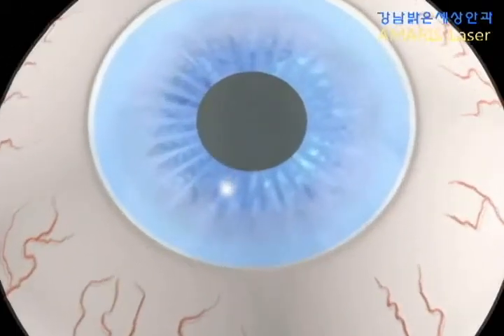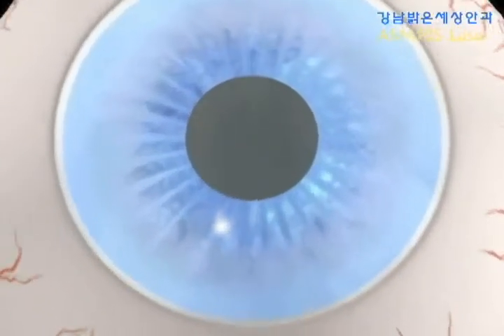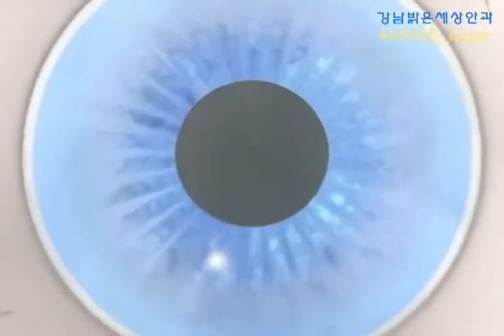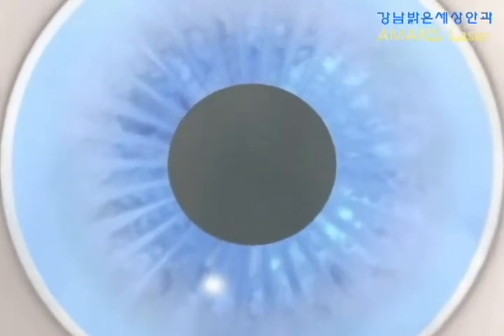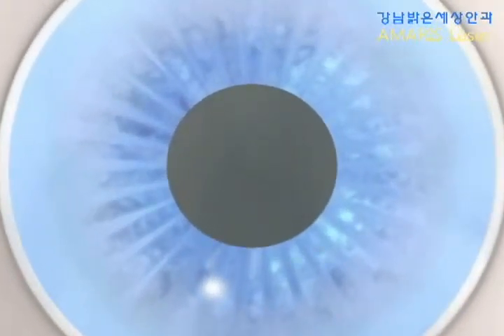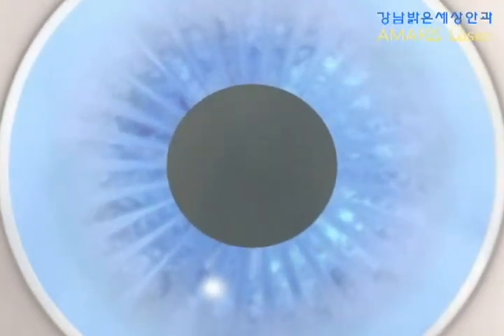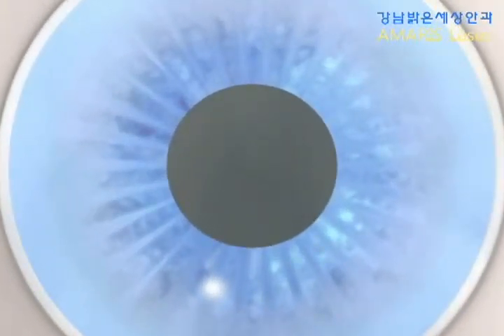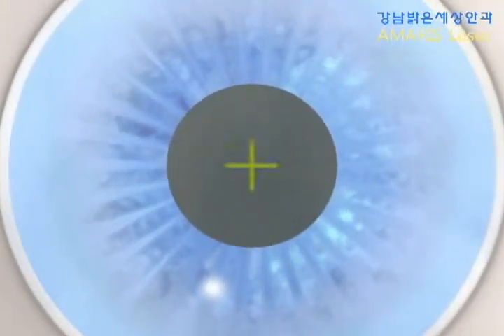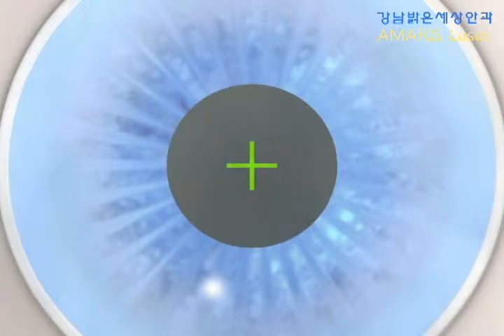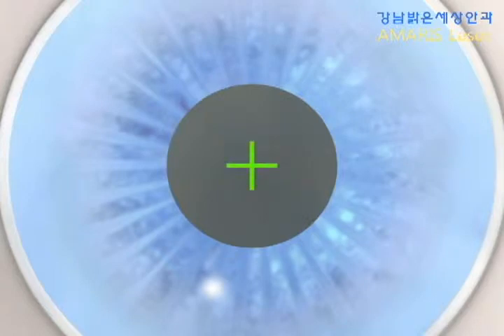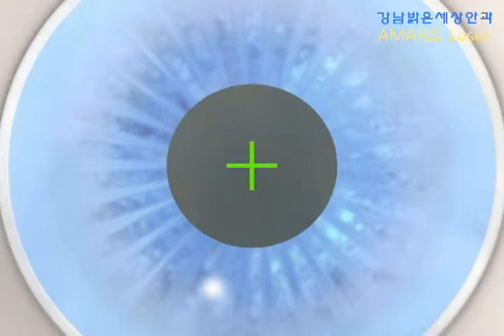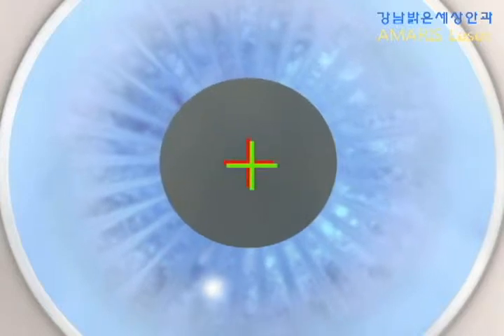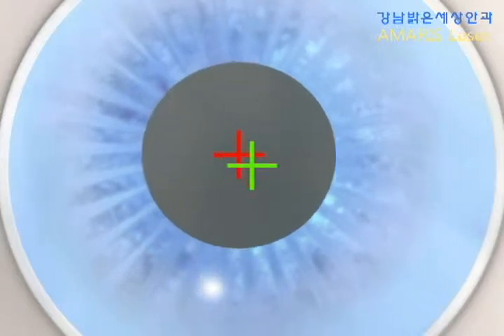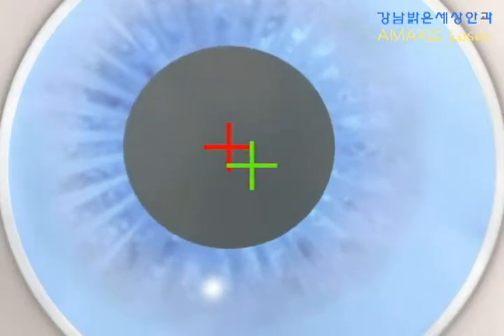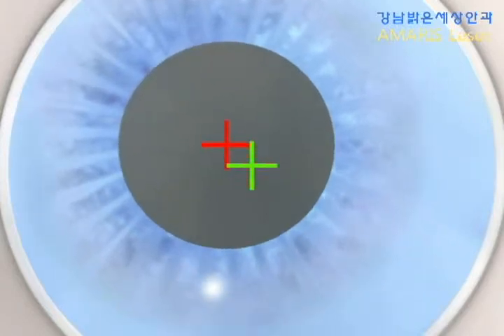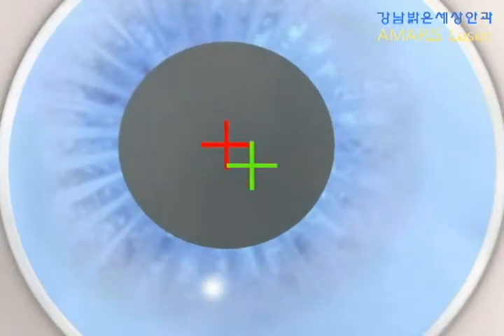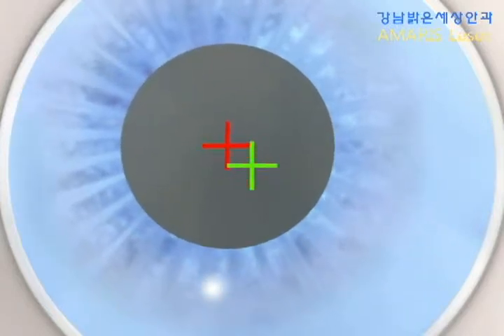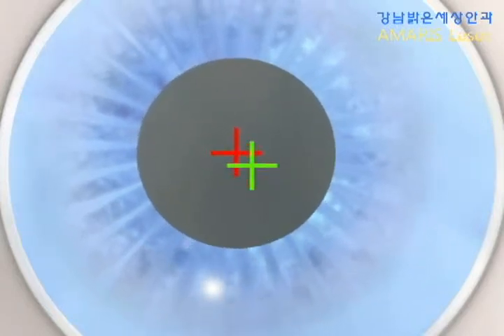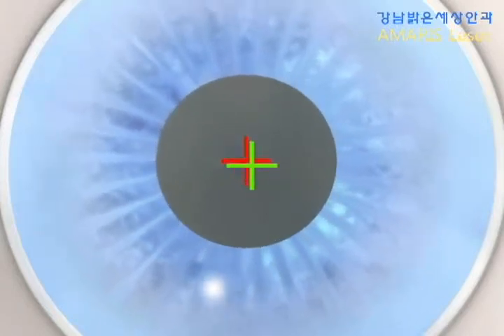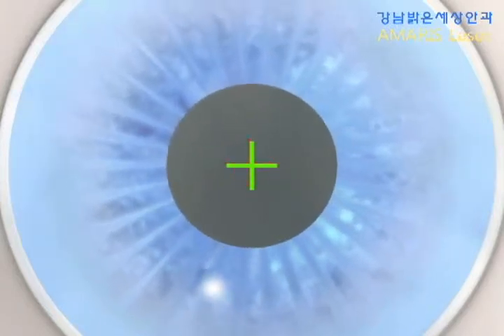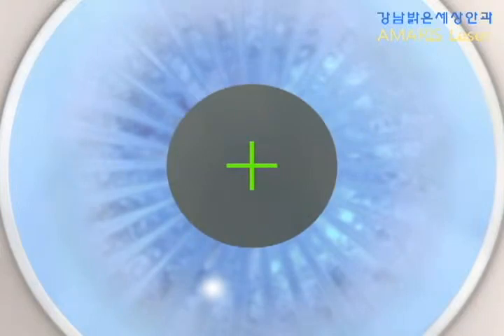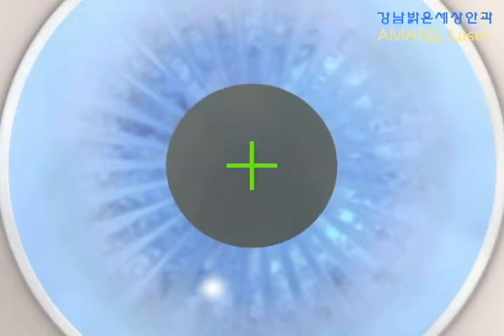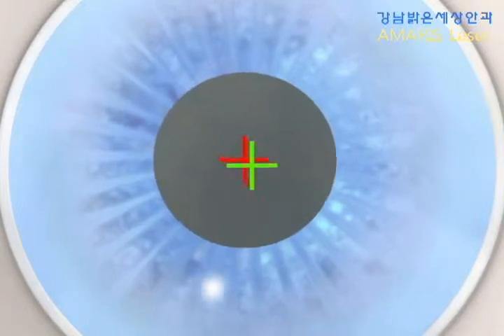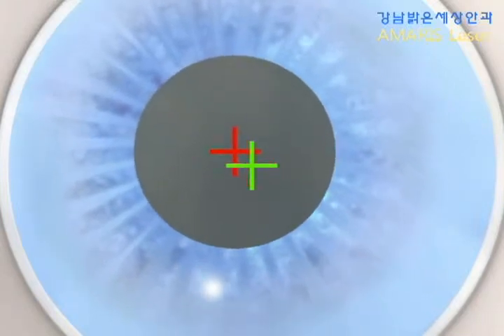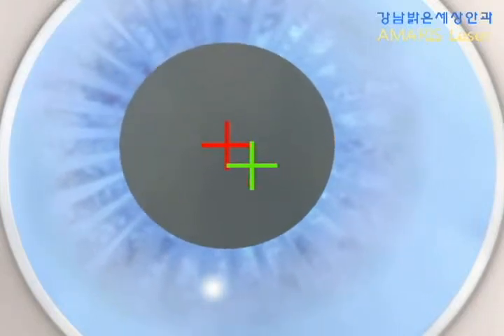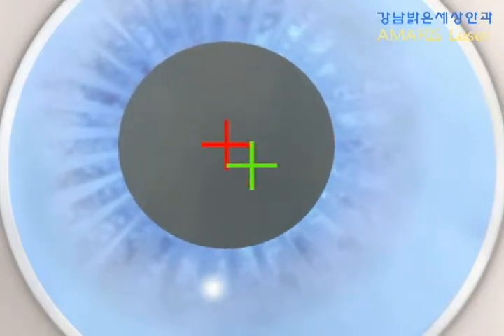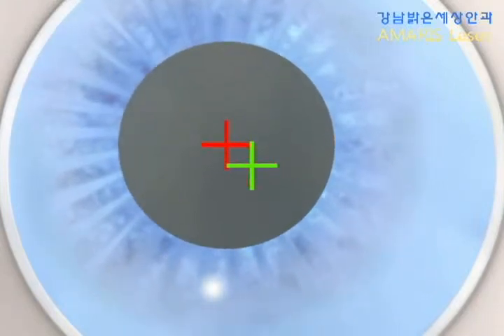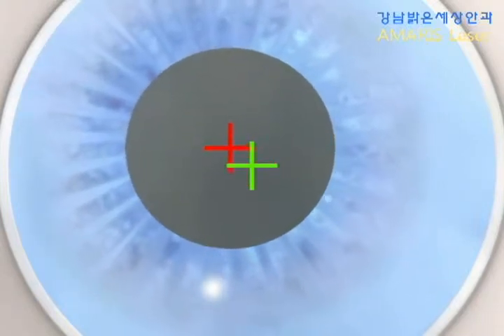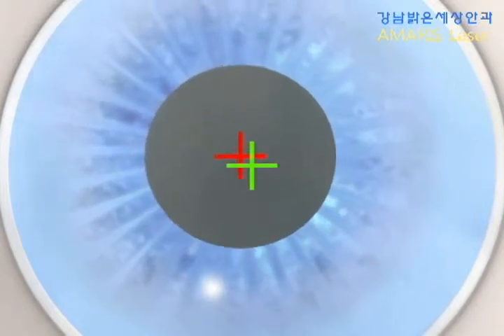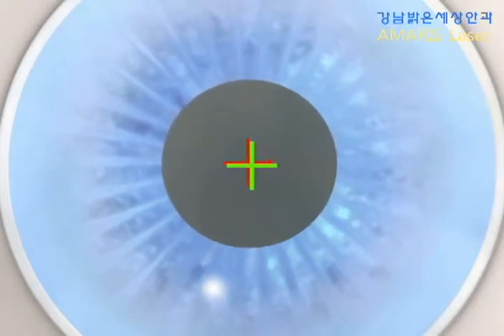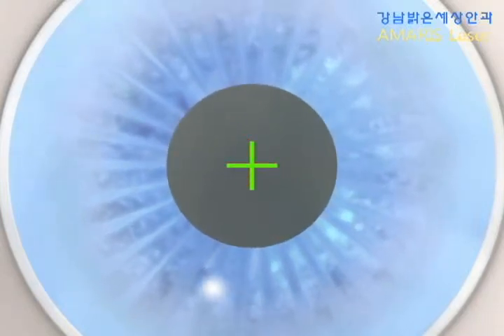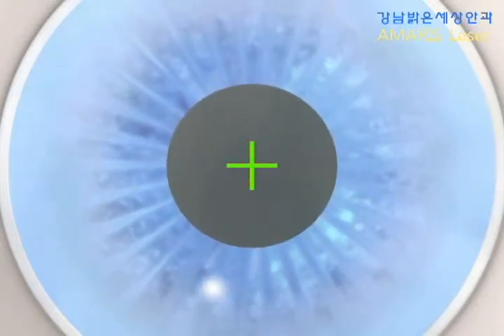In addition to pupil recognition, the limbus is also simultaneously detected. If the center of the pupil shifts due to various light conditions, the eye tracker of the Schwint Amaris compensates for this.